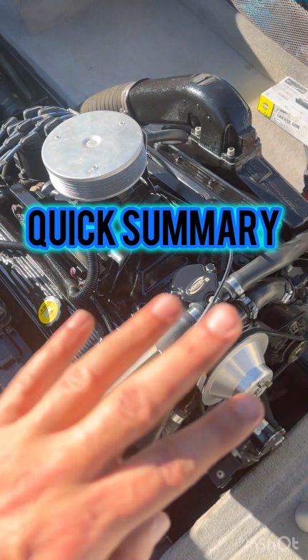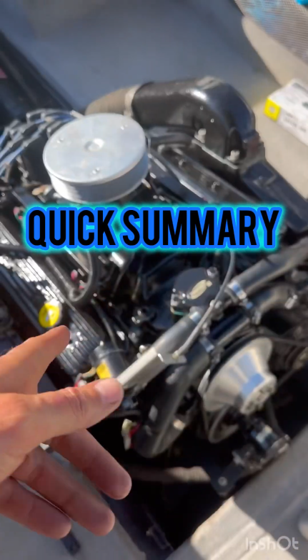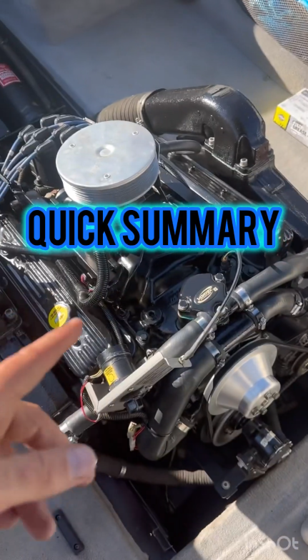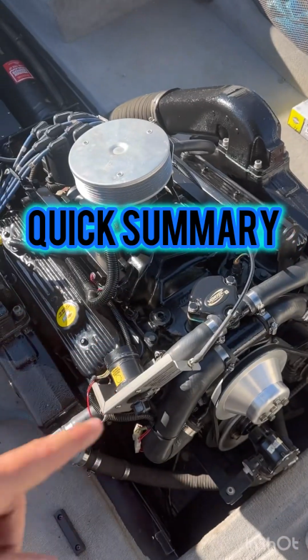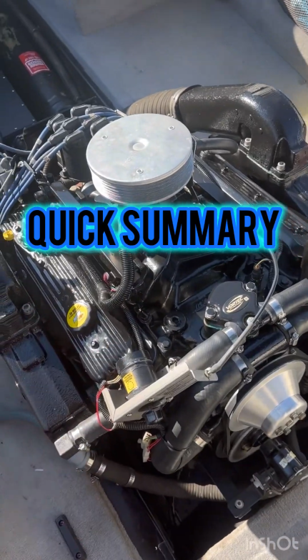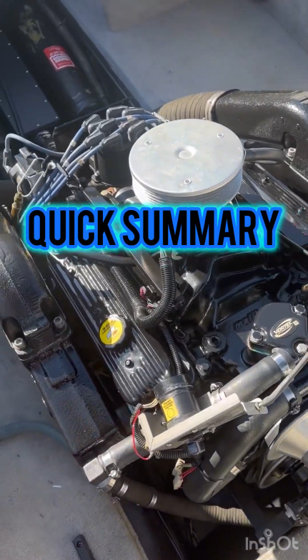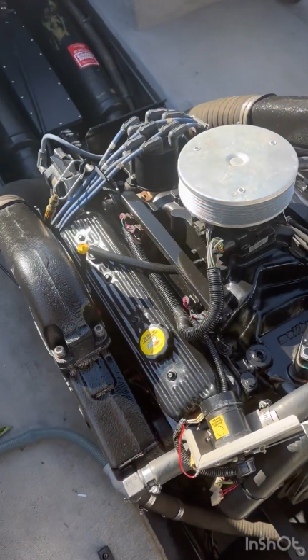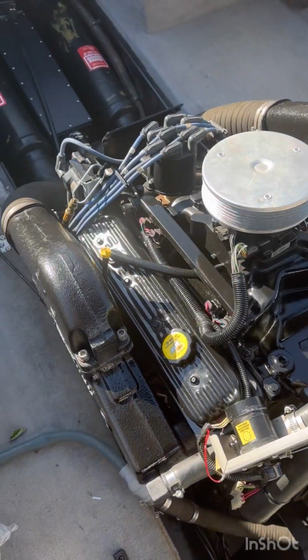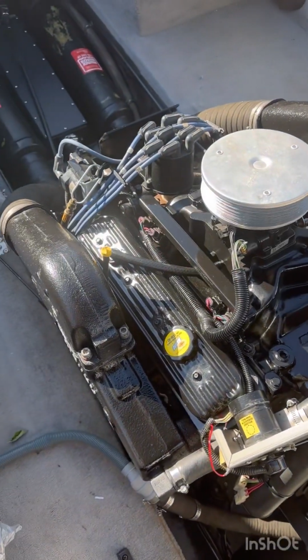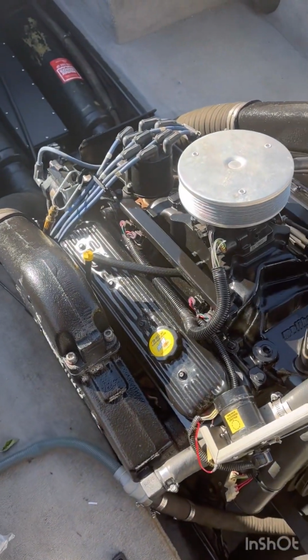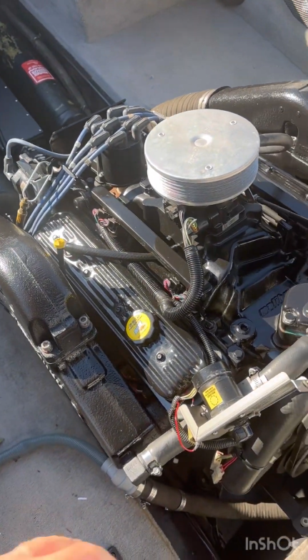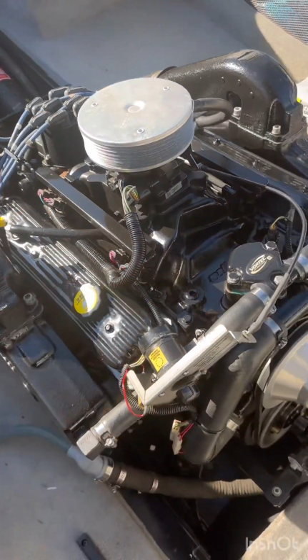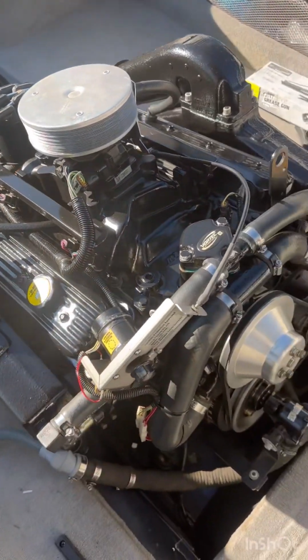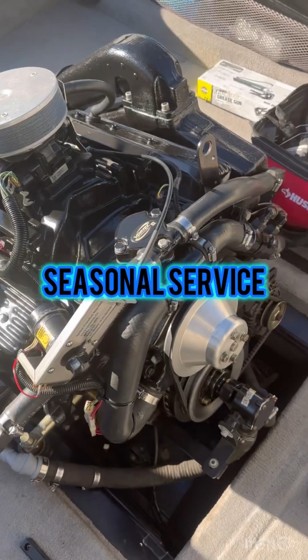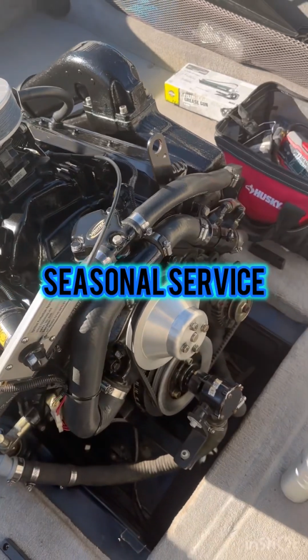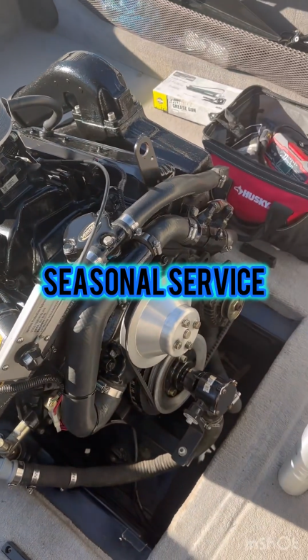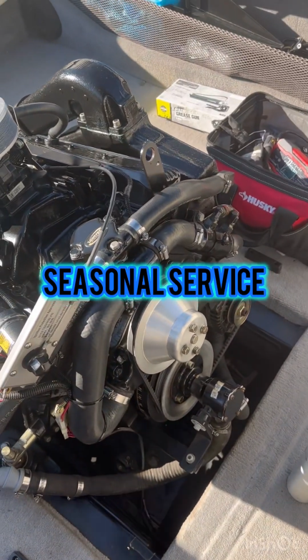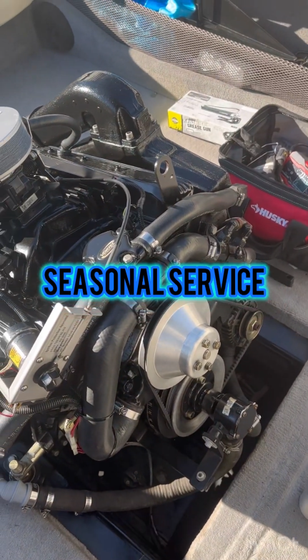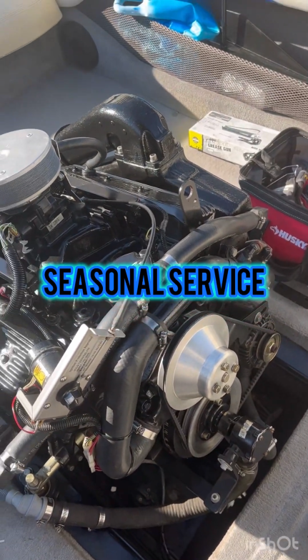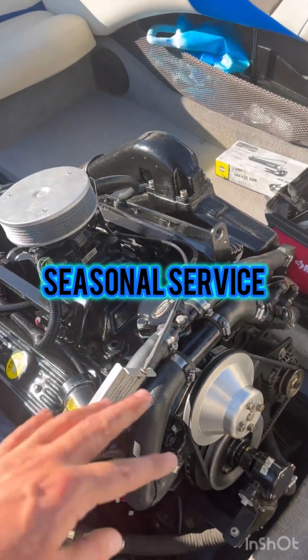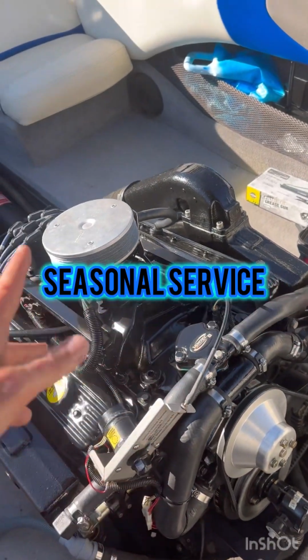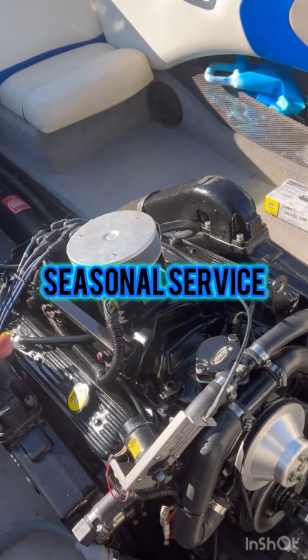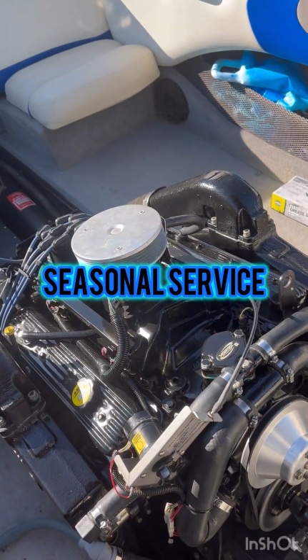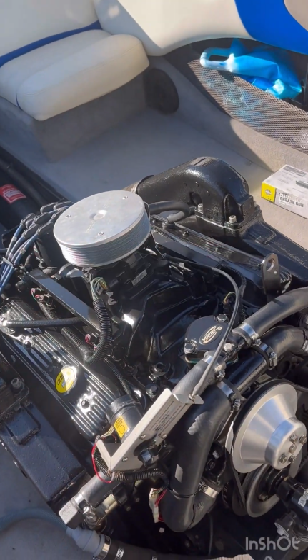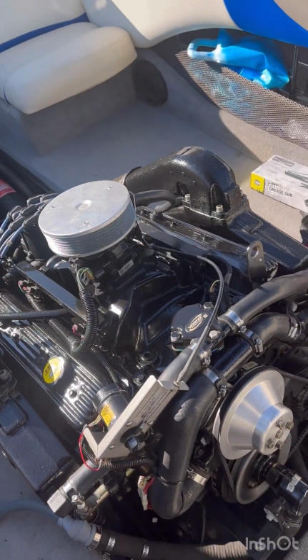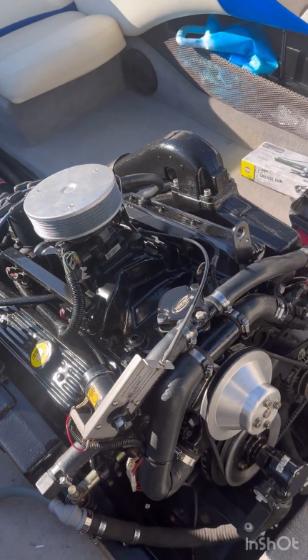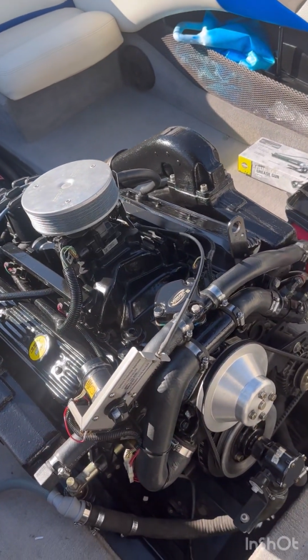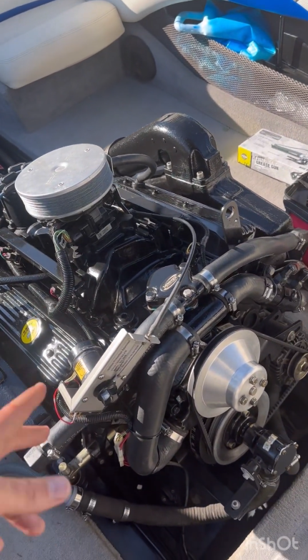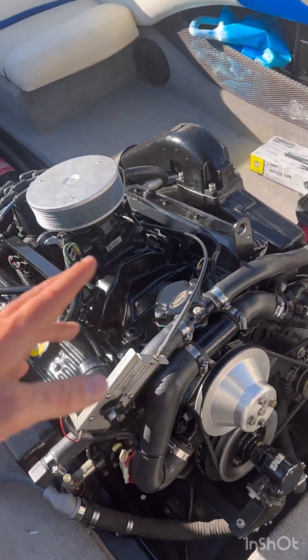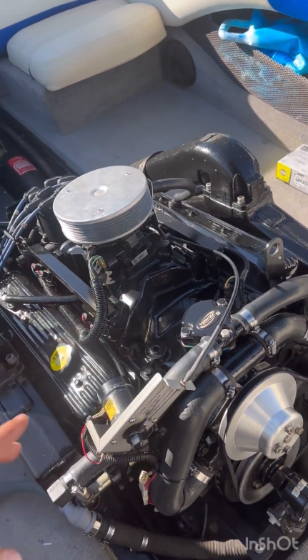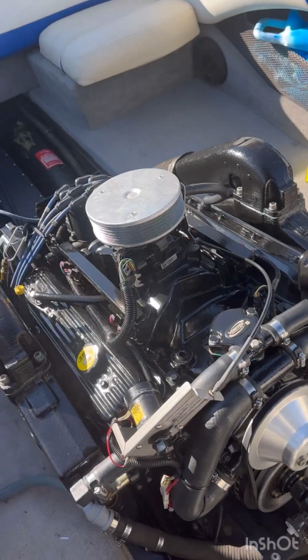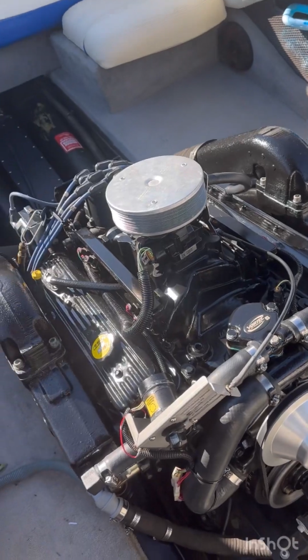So a quick one — this is an '04 Malibu Wake Setter. I did some season service. It didn't move for like a year and a half, so I had to do like everything.